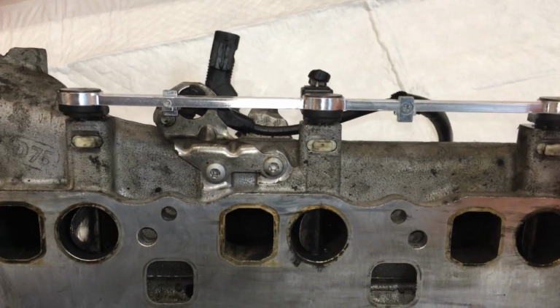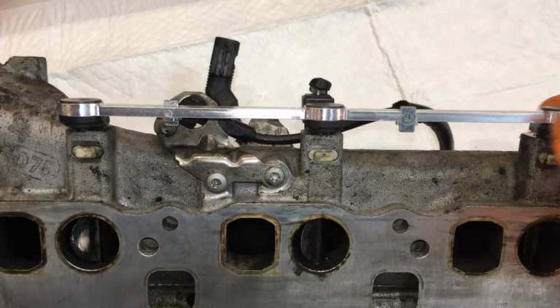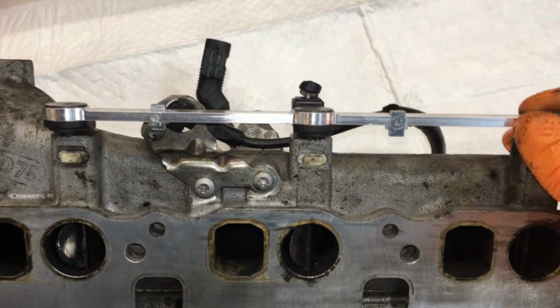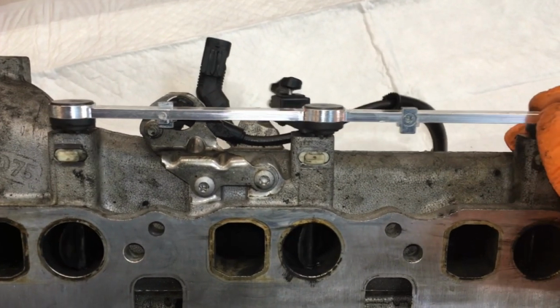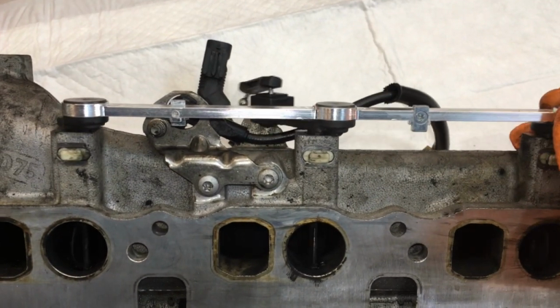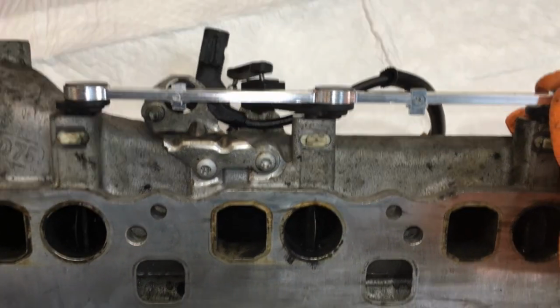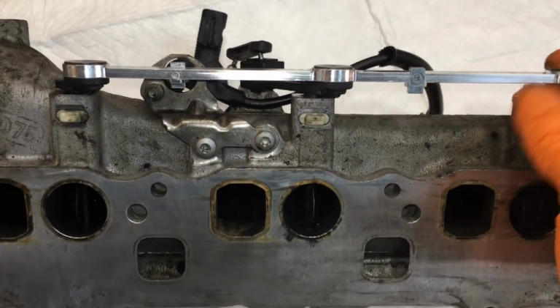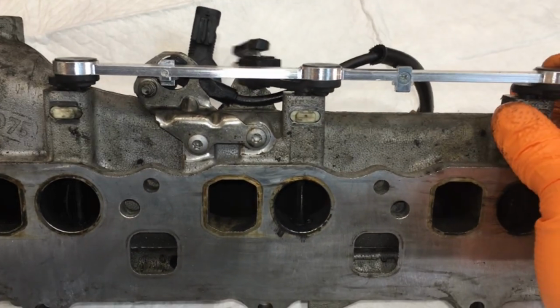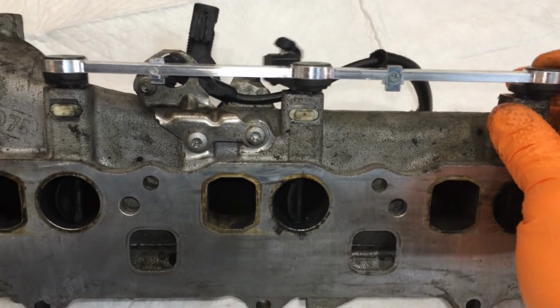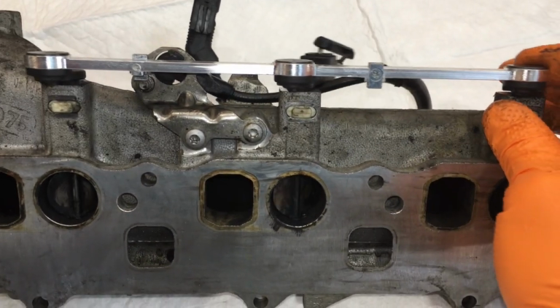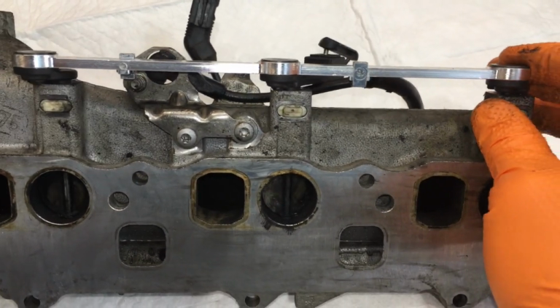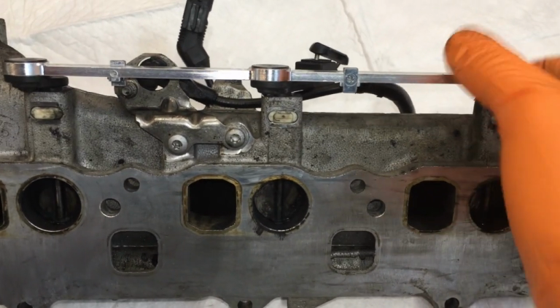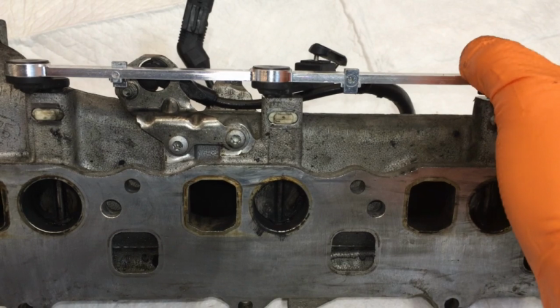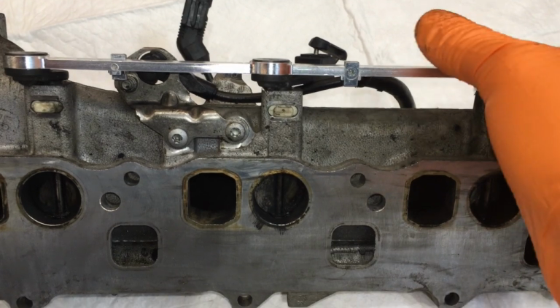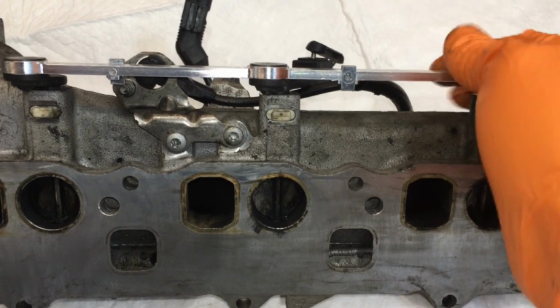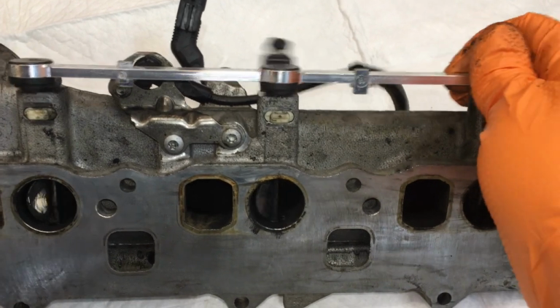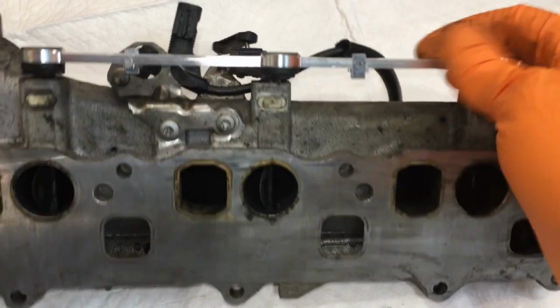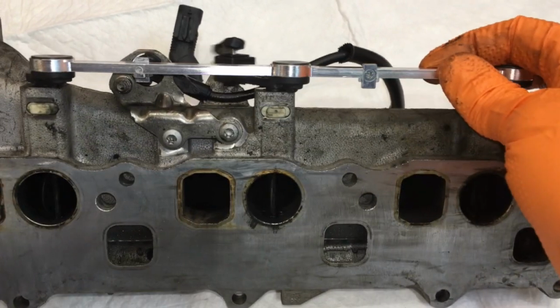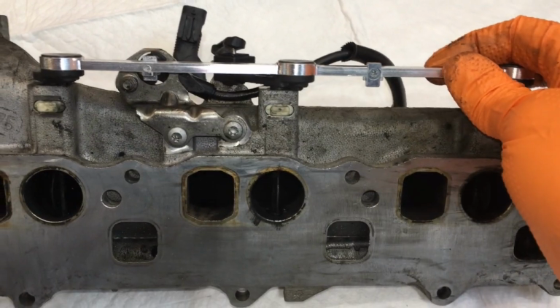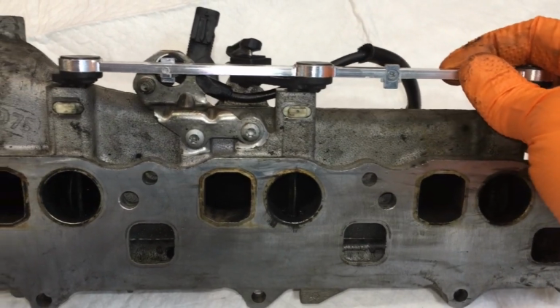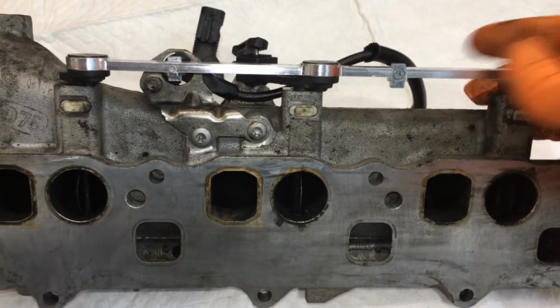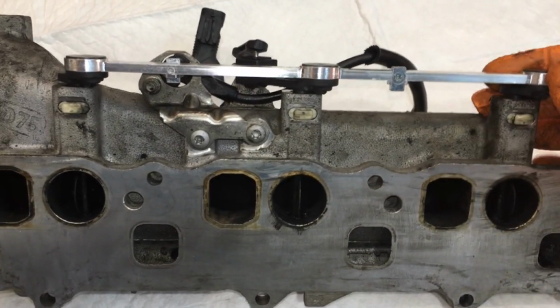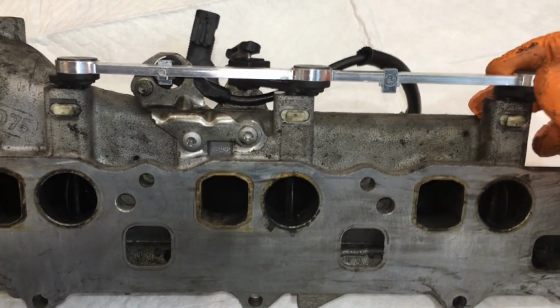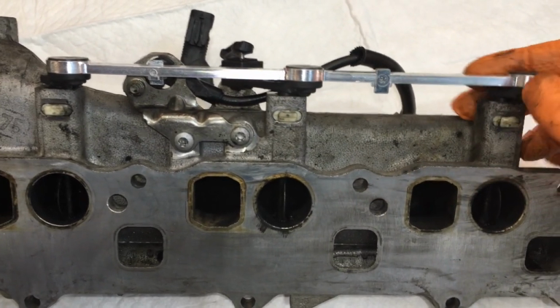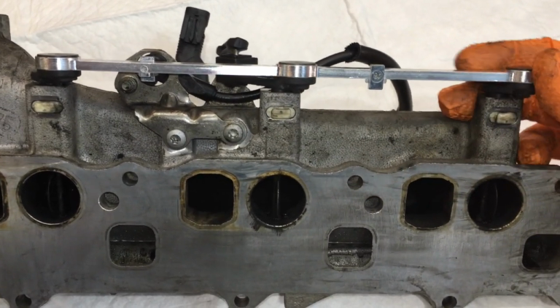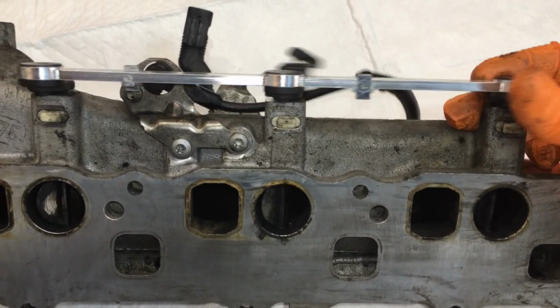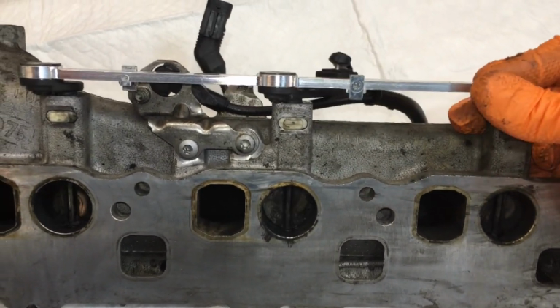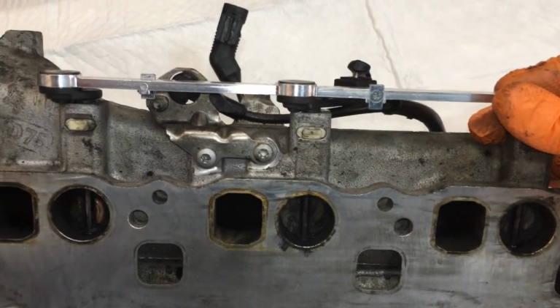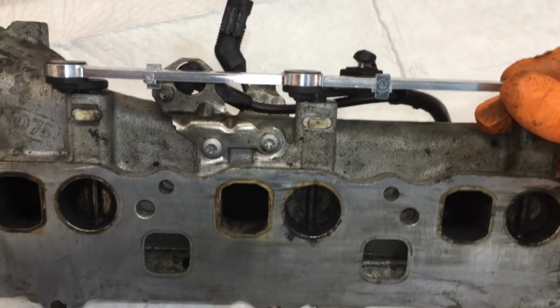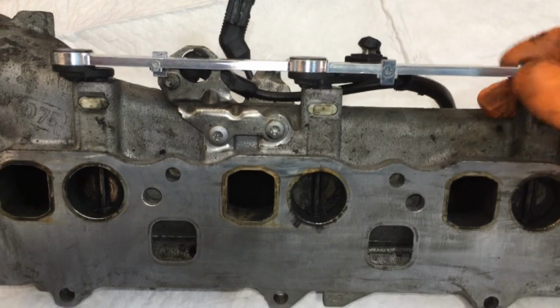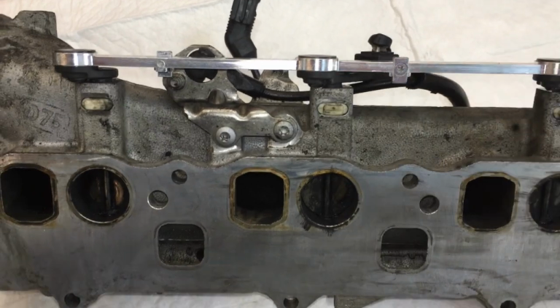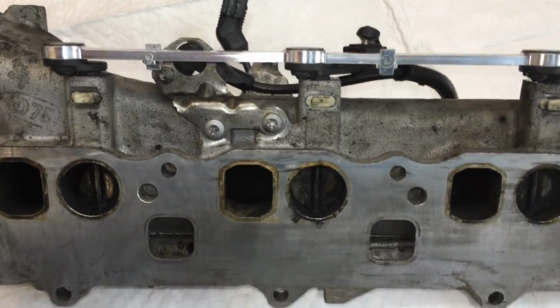Be sure you install a new intake manifold gasket when you reassemble. Now is also a great time to do oil cooler seals or the flap servo motor if you haven't already done so. That's it for this video. Thanks for watching.